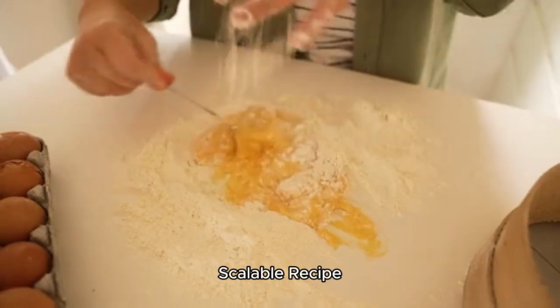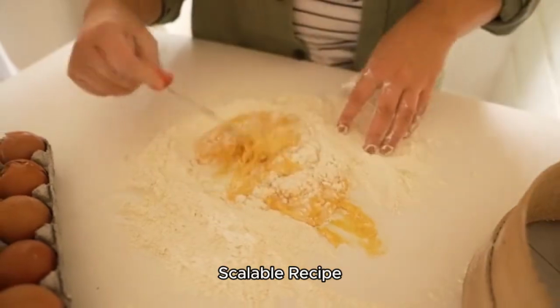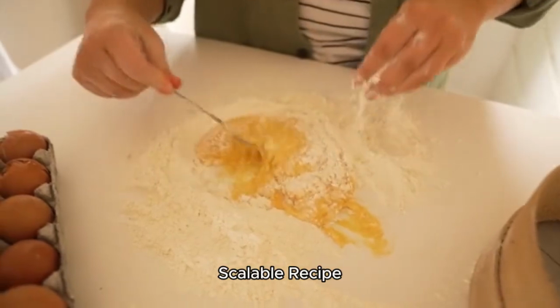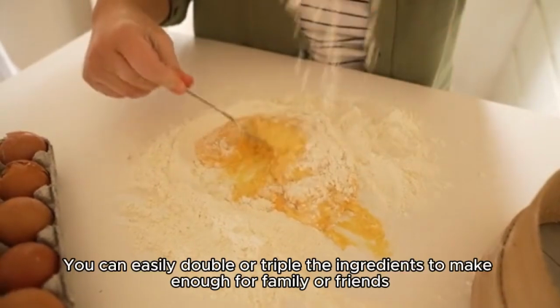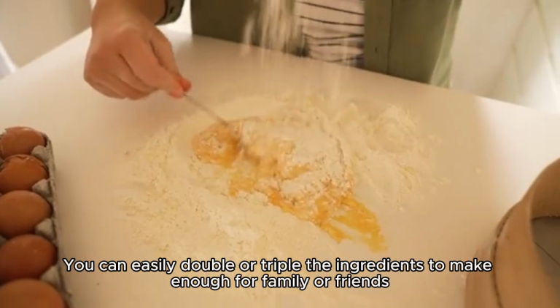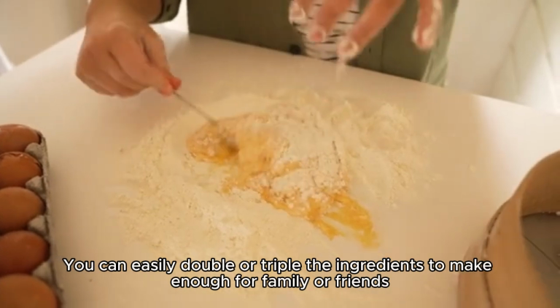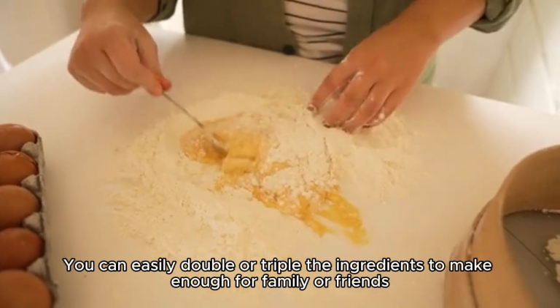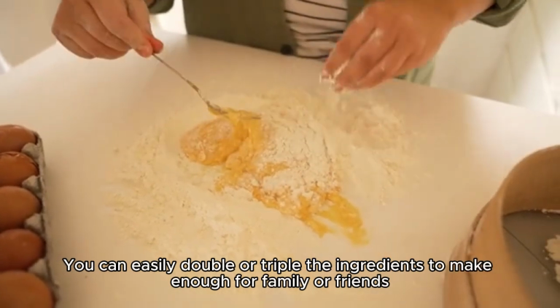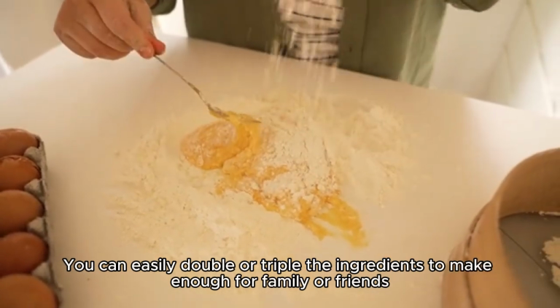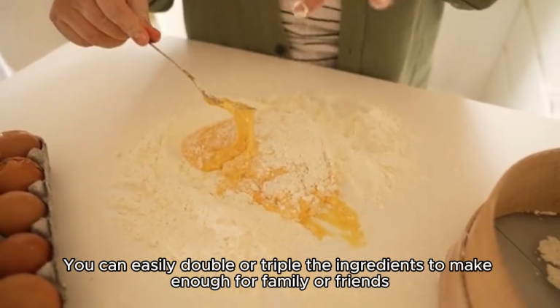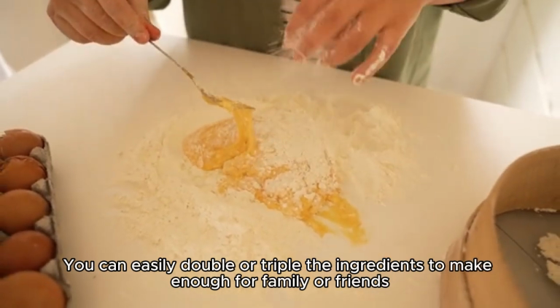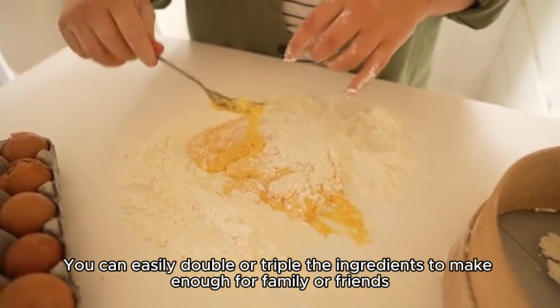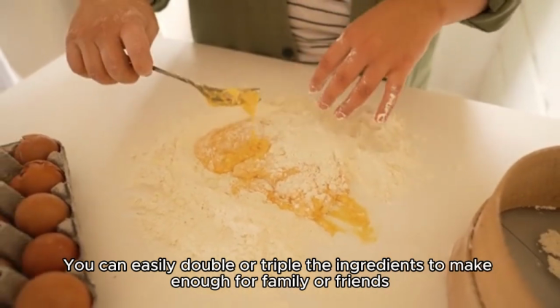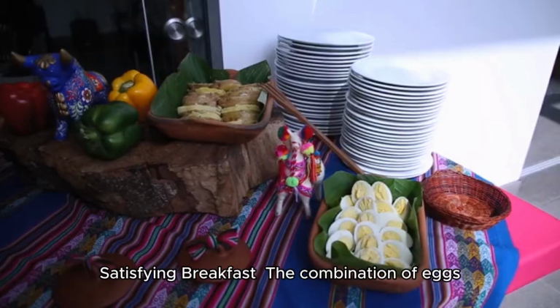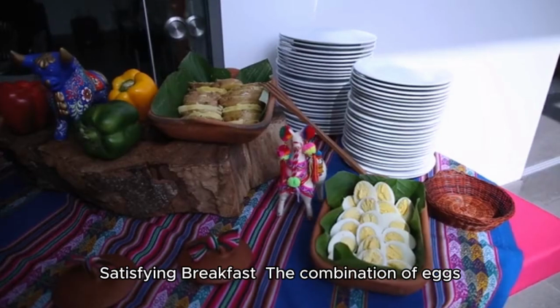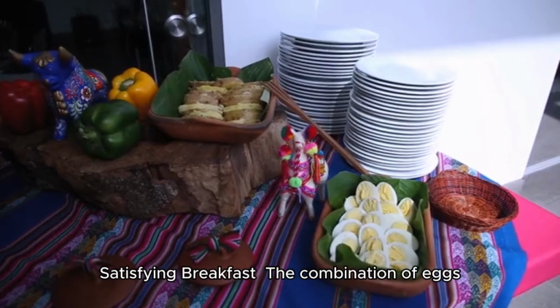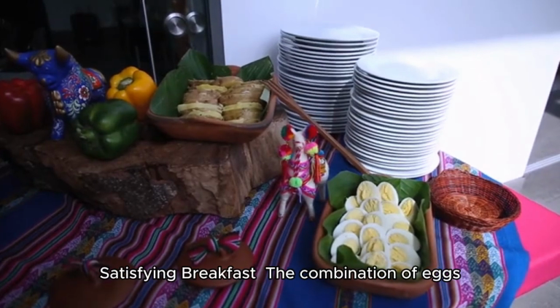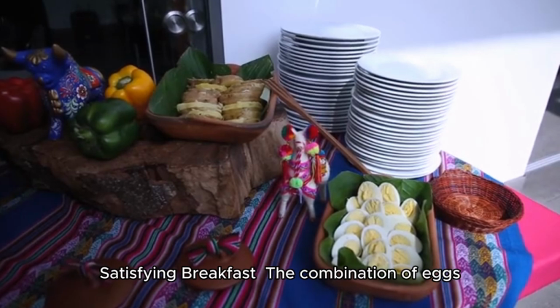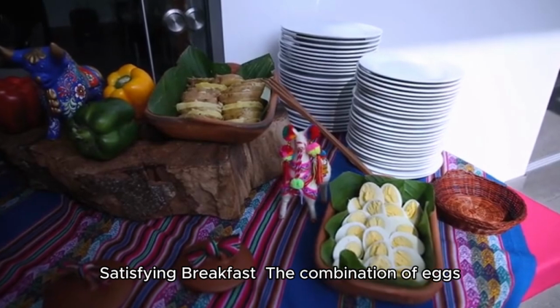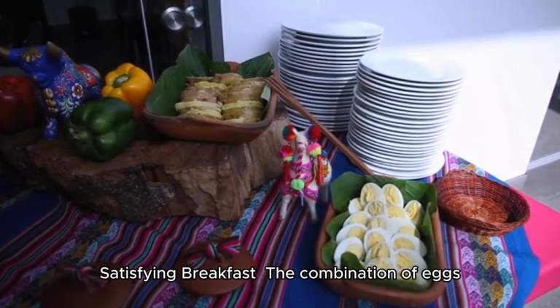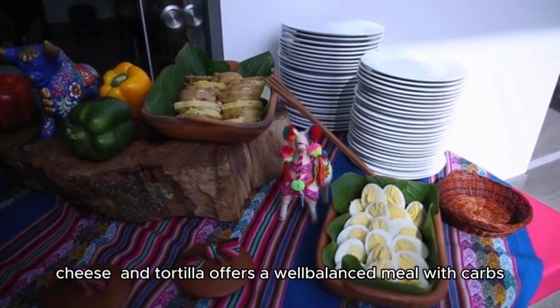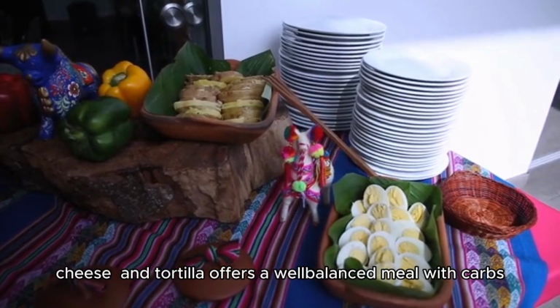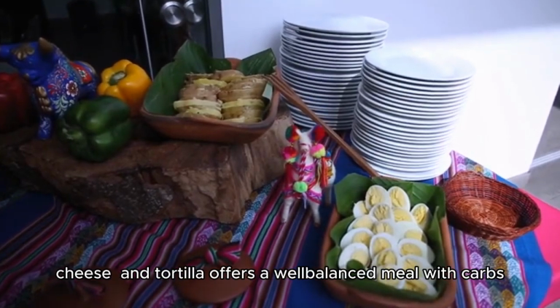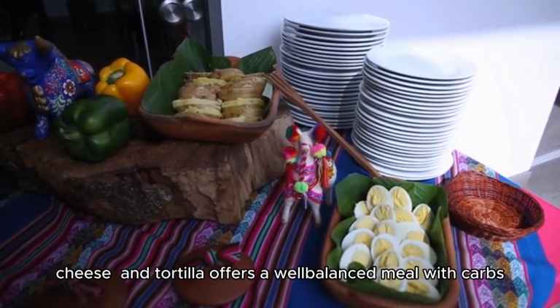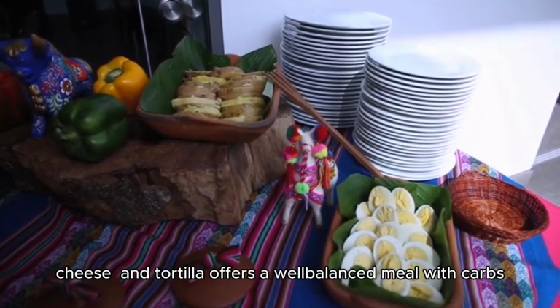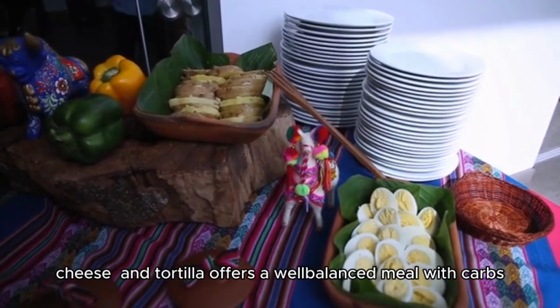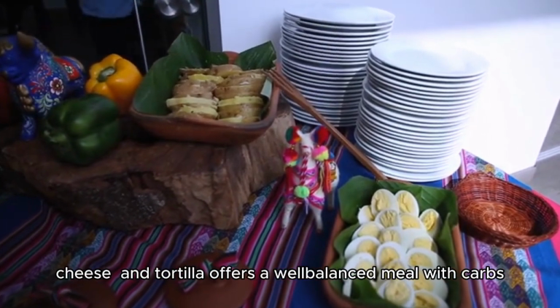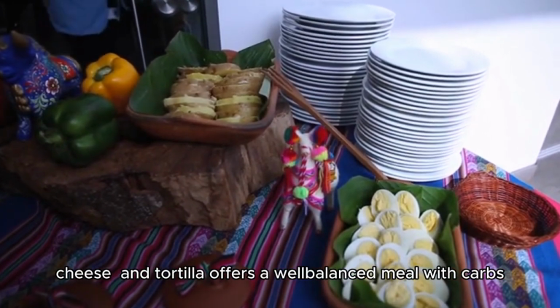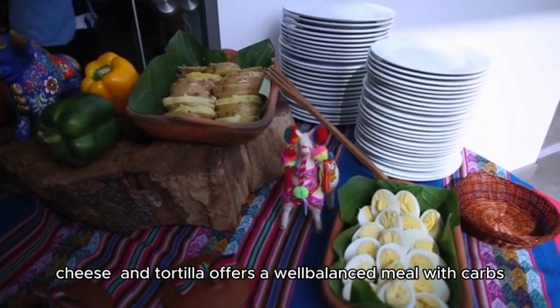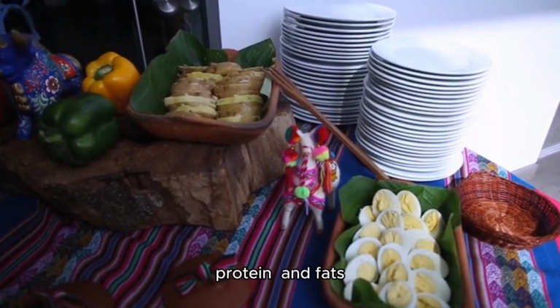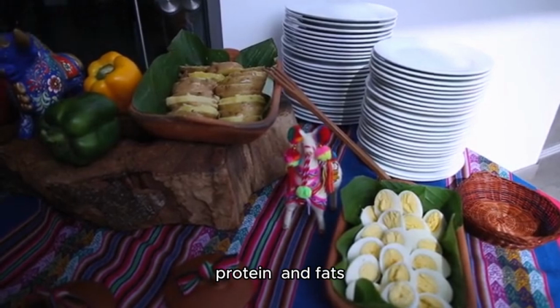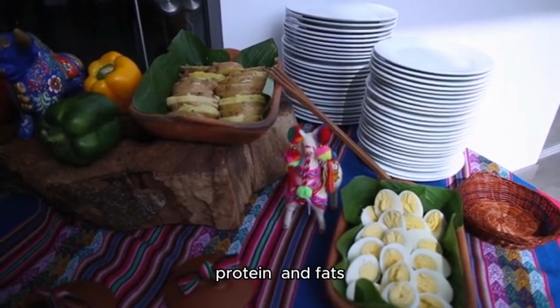Scalable recipe. You can easily double or triple the ingredients to make enough for family or friends. Satisfying breakfast. The combination of eggs, cheese, and tortilla offers a well-balanced meal with carbs, protein, and fats.